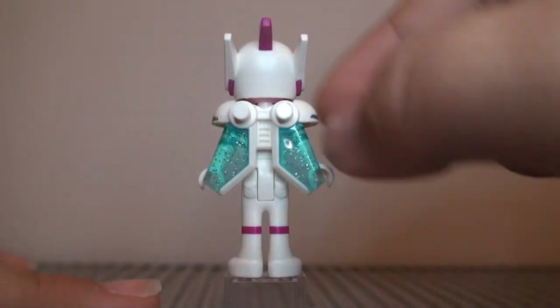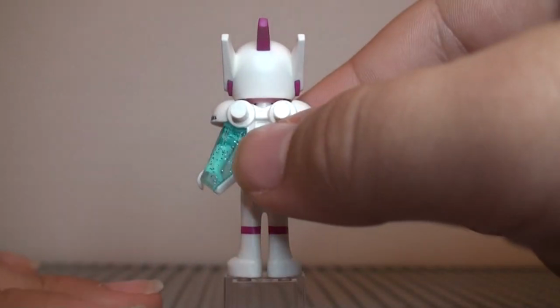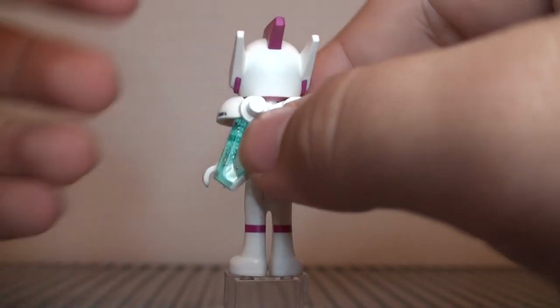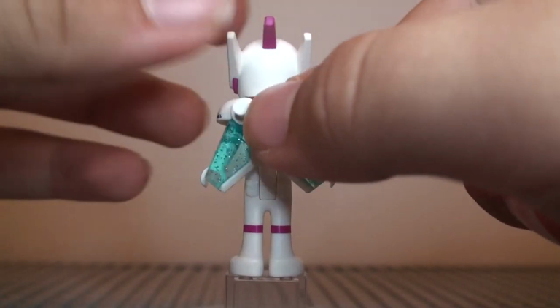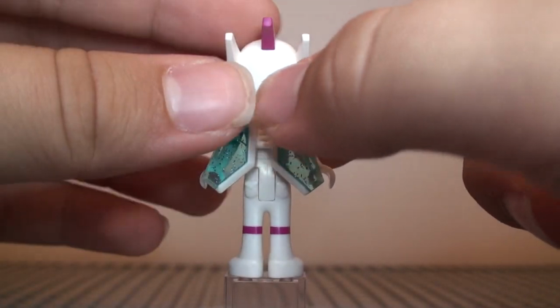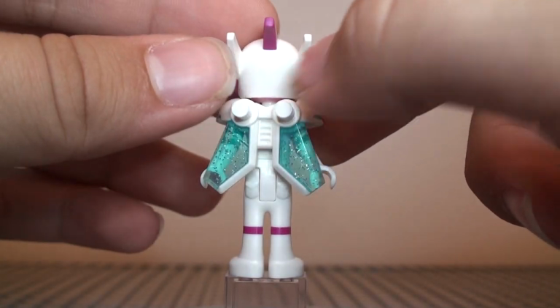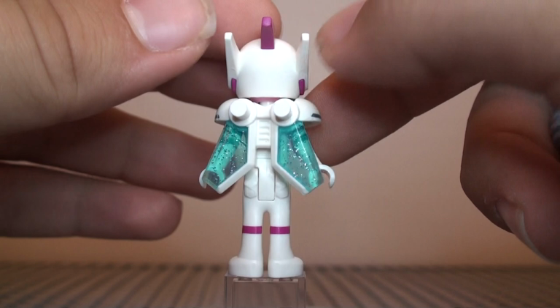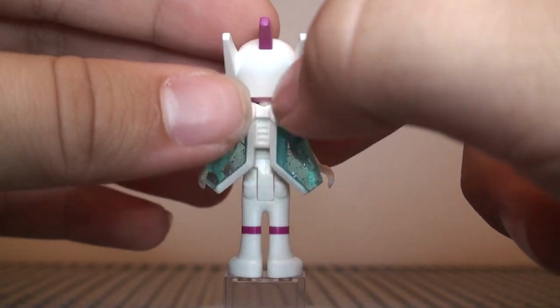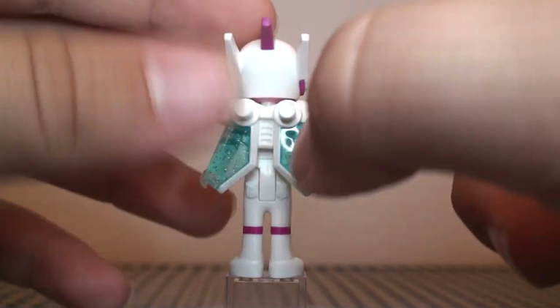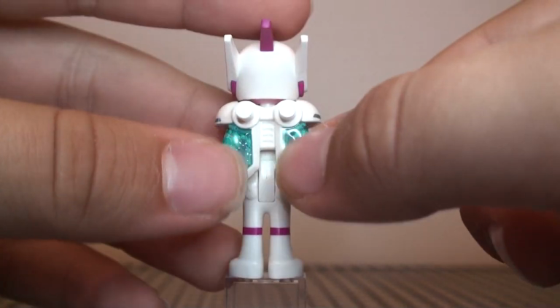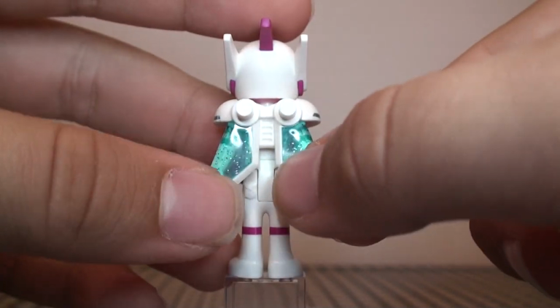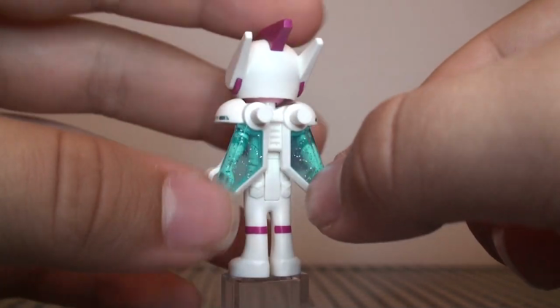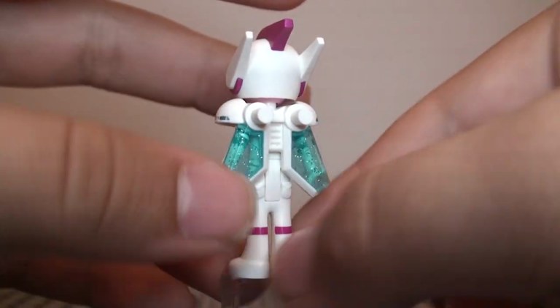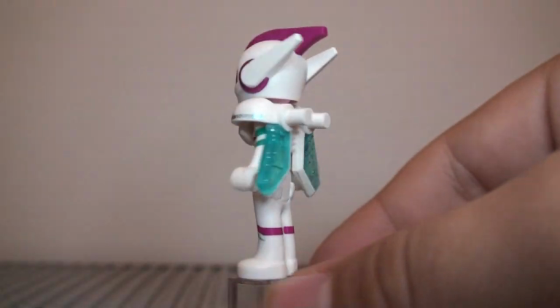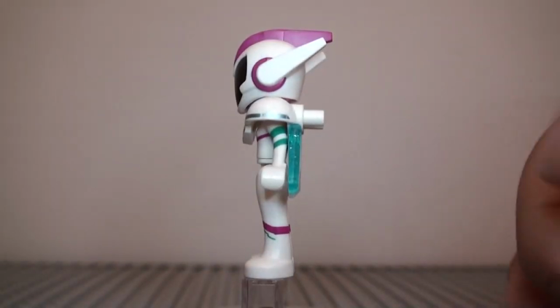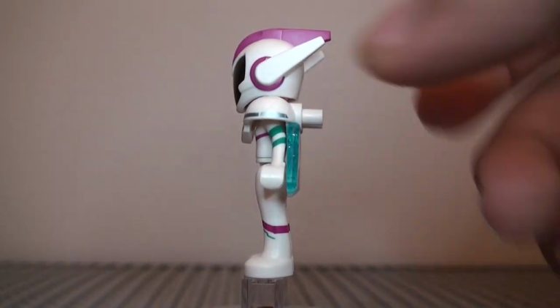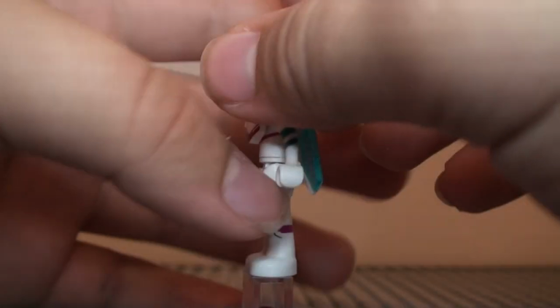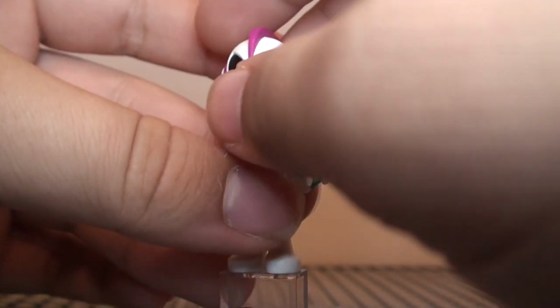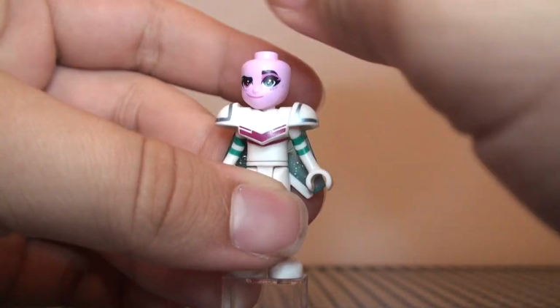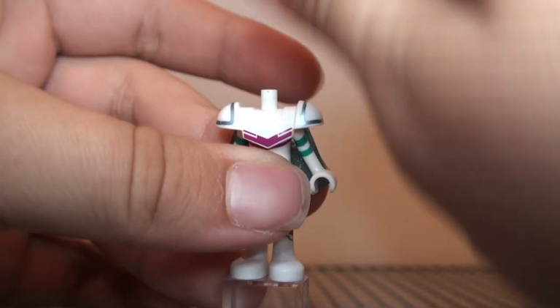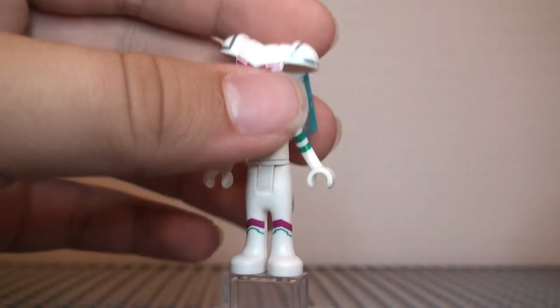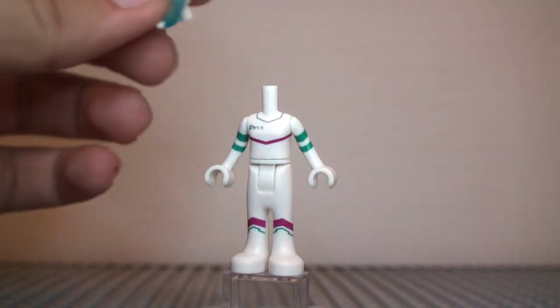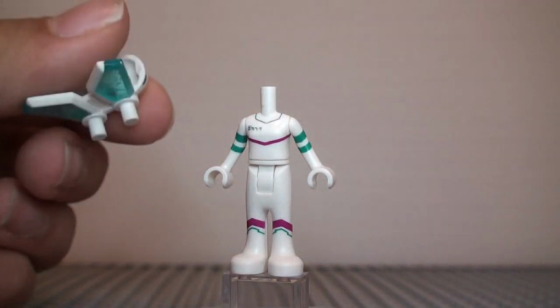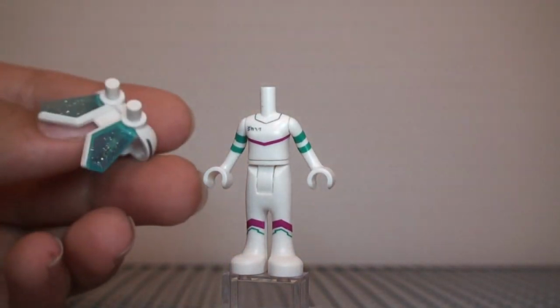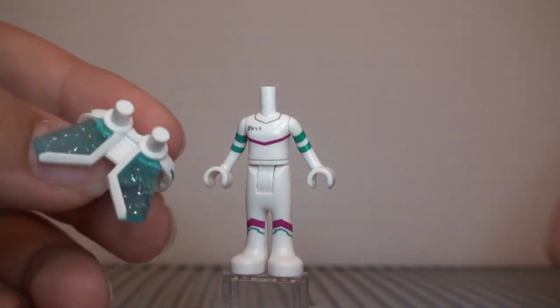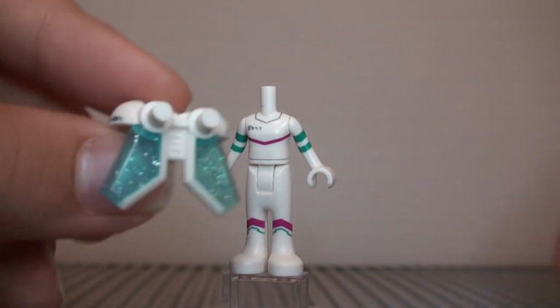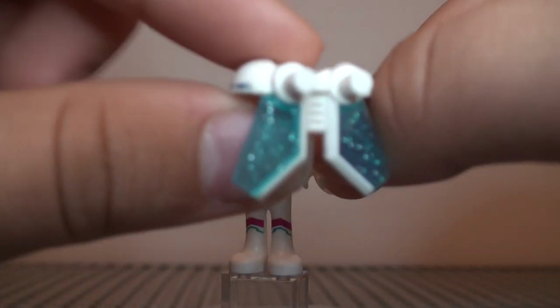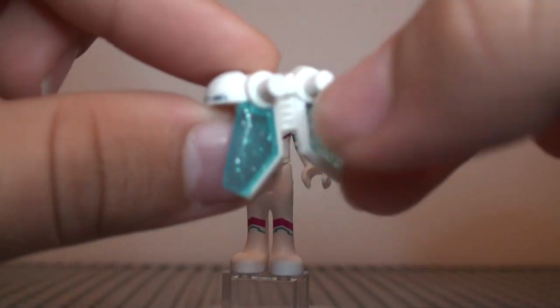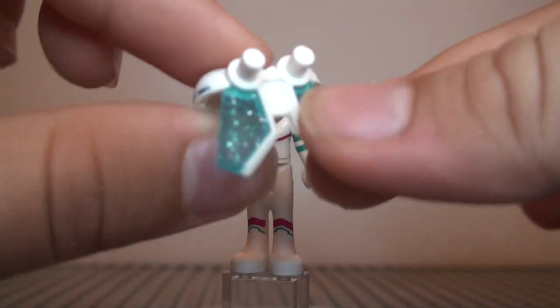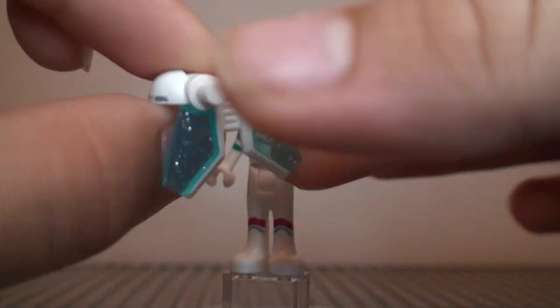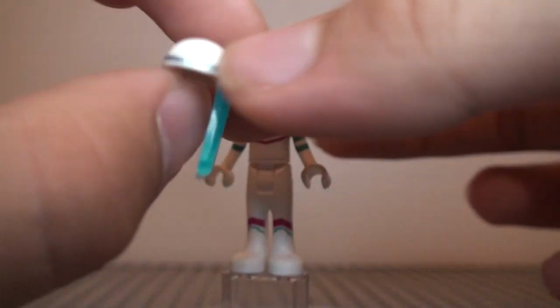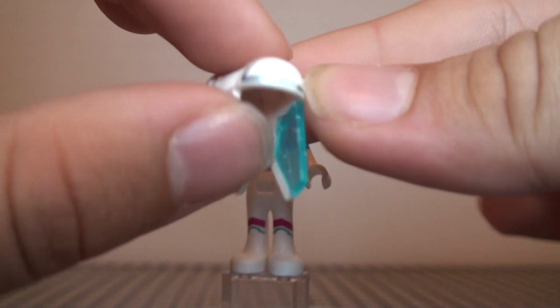This one didn't come with the top wing extensions — it just came with the bottom ones, which I'm actually a bit surprised by. But I'm glad that those are actually connected to the armor.